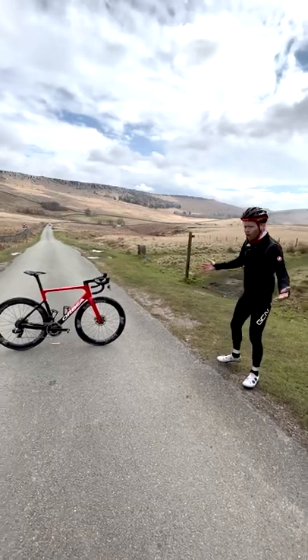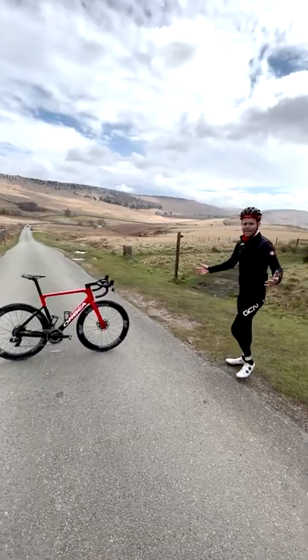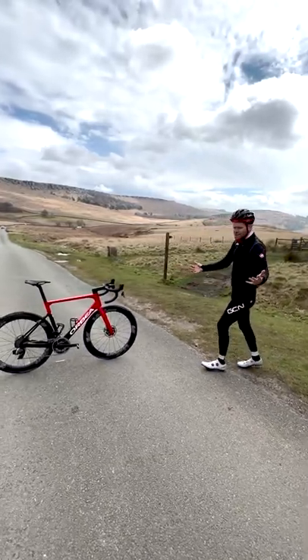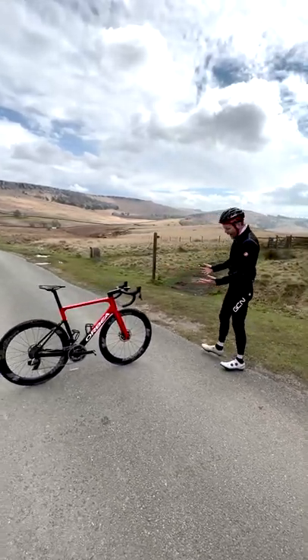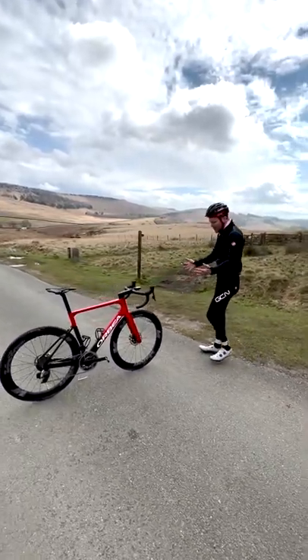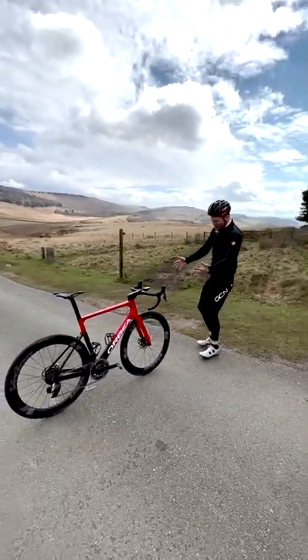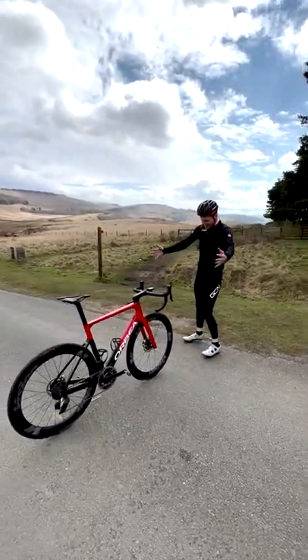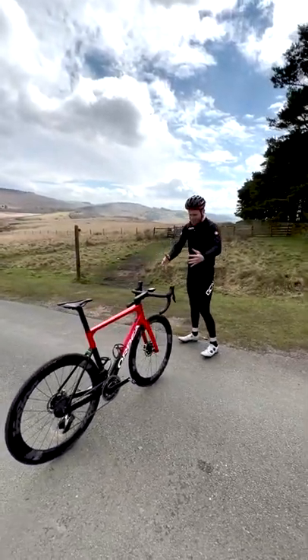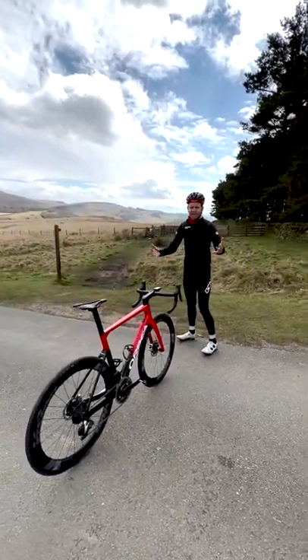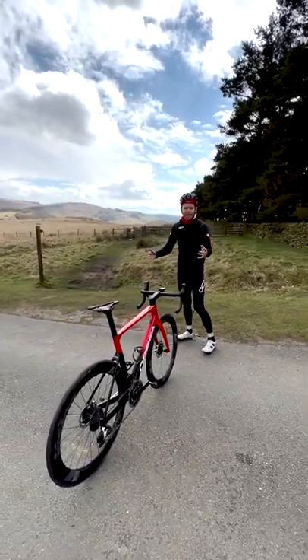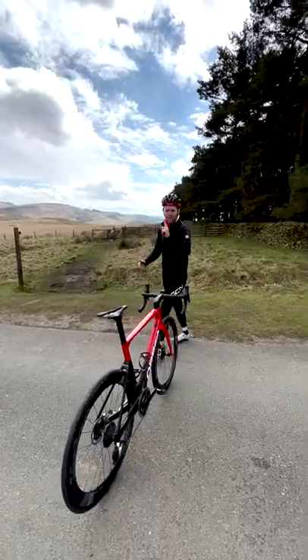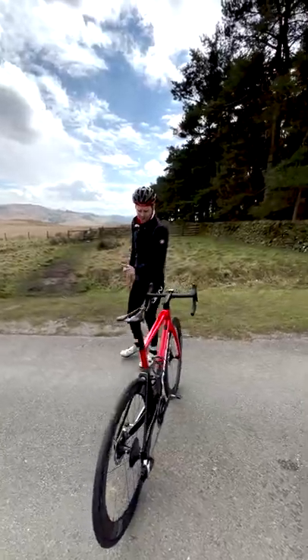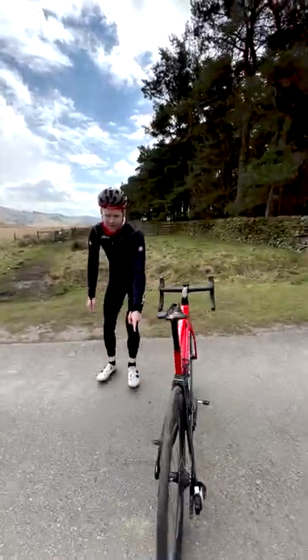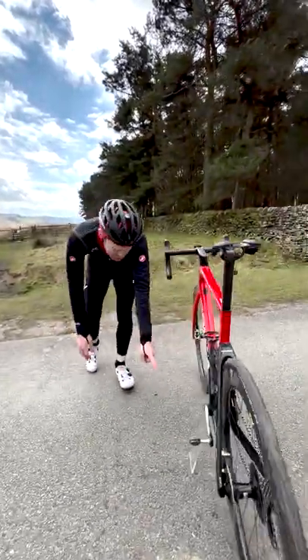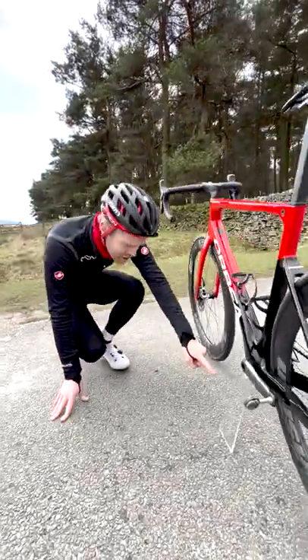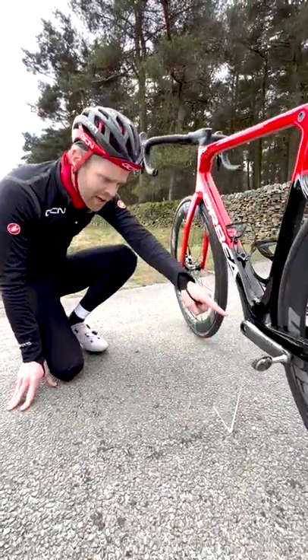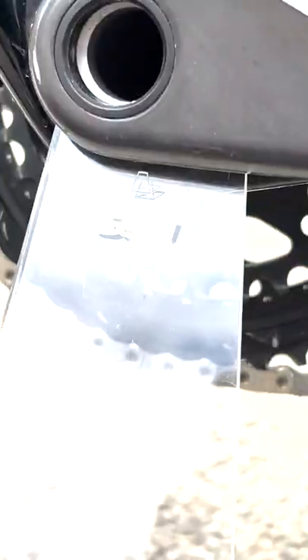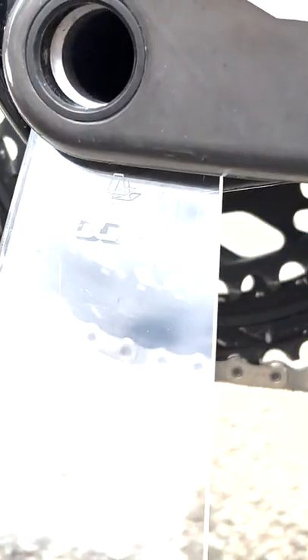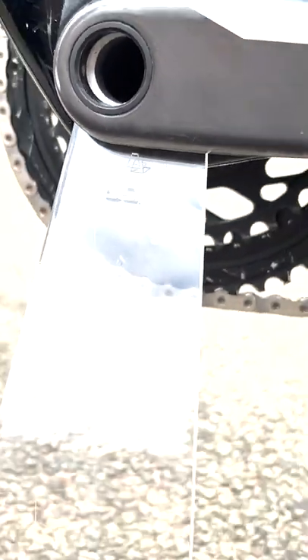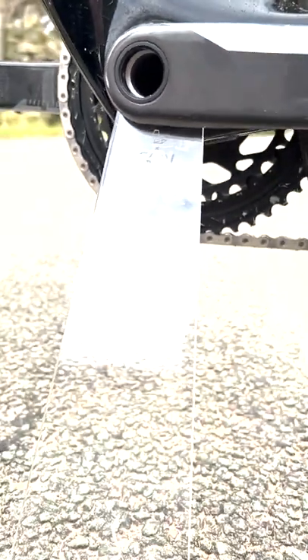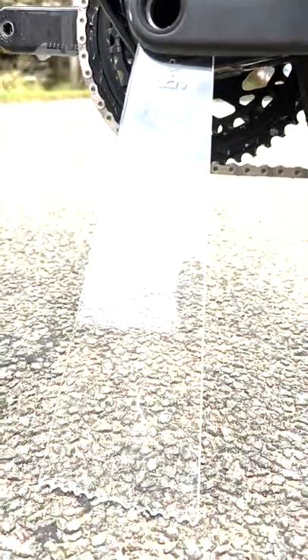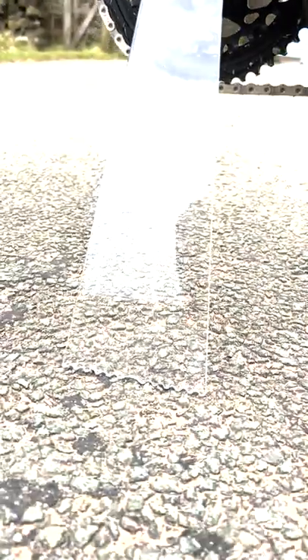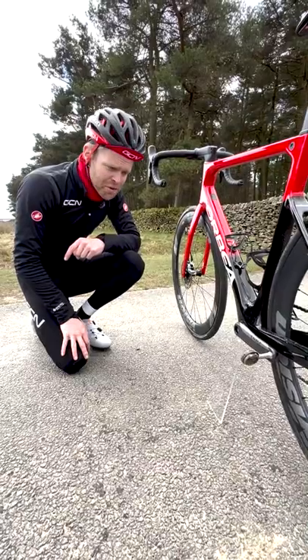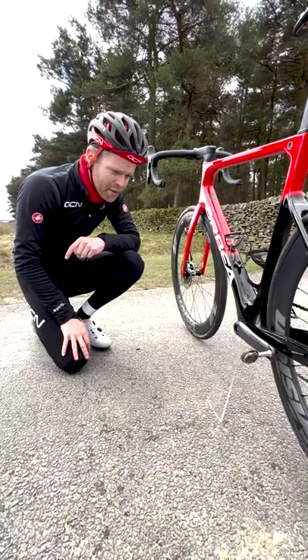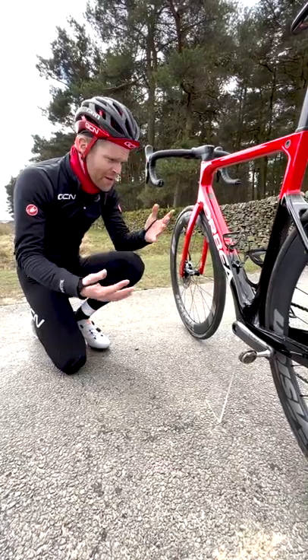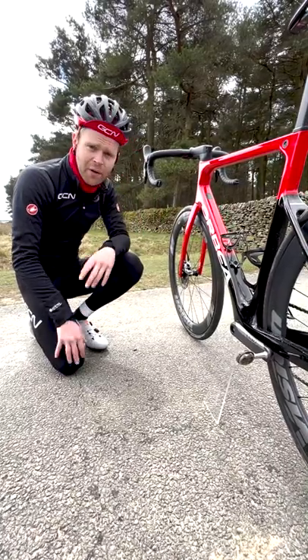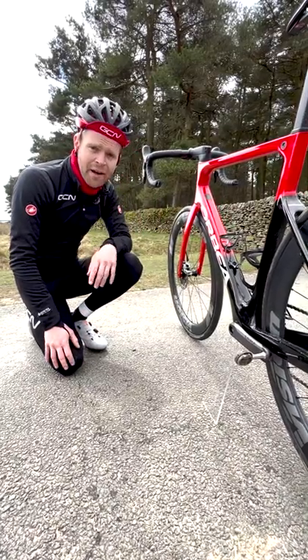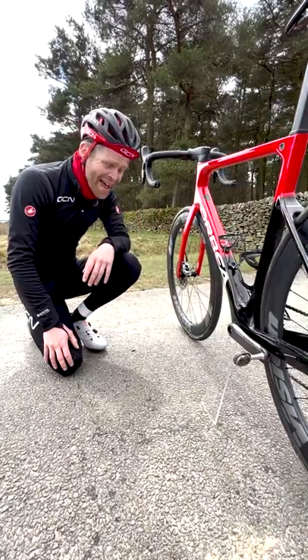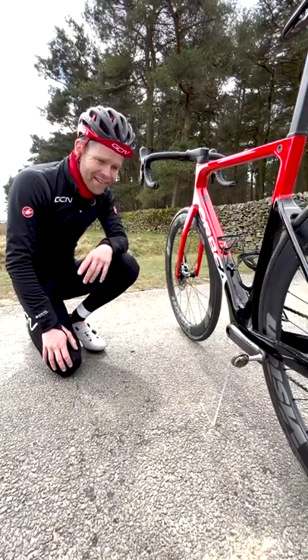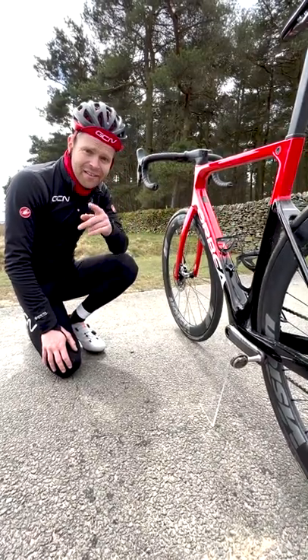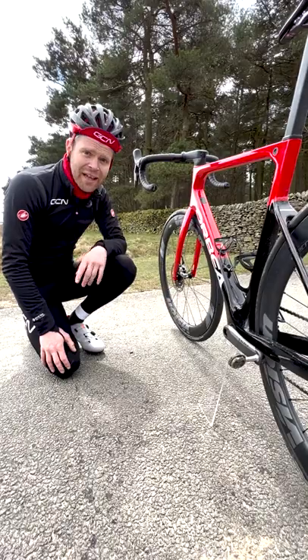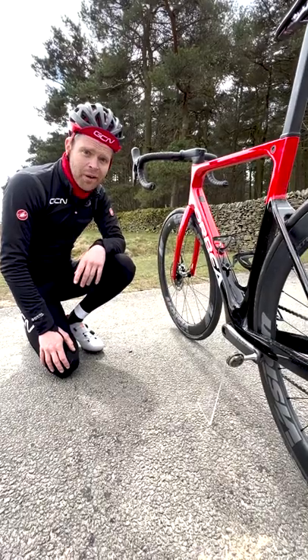We often get asked, hey GCN, how do you make your bikes stand up by themselves? Is it magic? No, it's not magic. It's this cool little gadget down here — a clear piece of plastic called a Shadow Stand, available from shop.globalcyclingnetwork.com. The best way to photograph your bike, and they'll definitely get you a super nice shot.